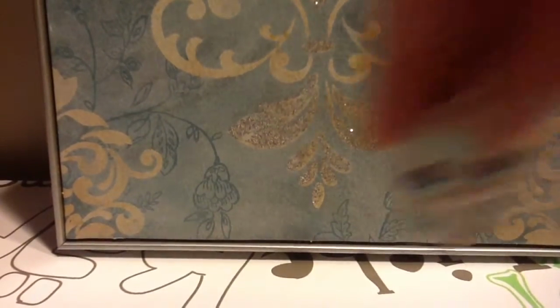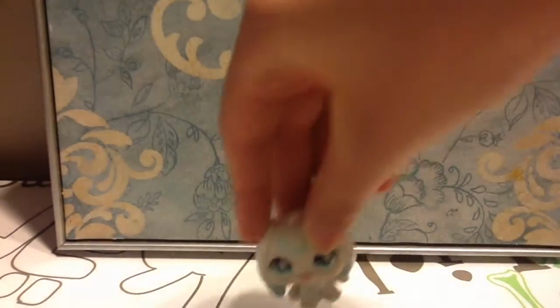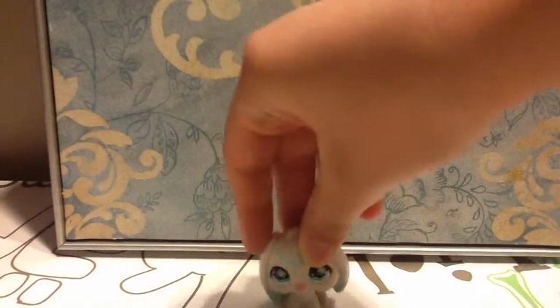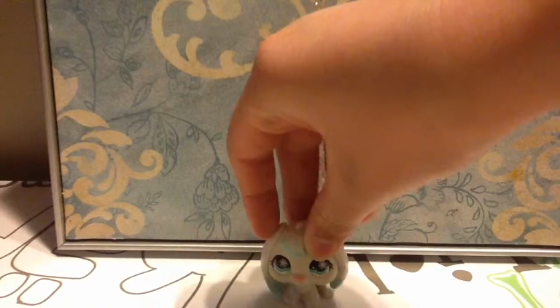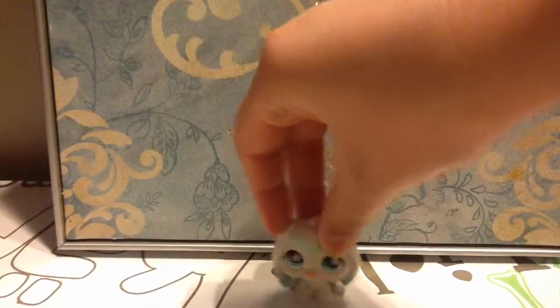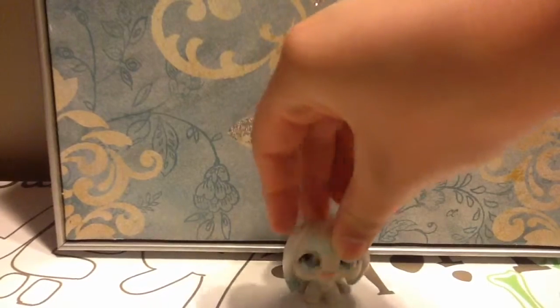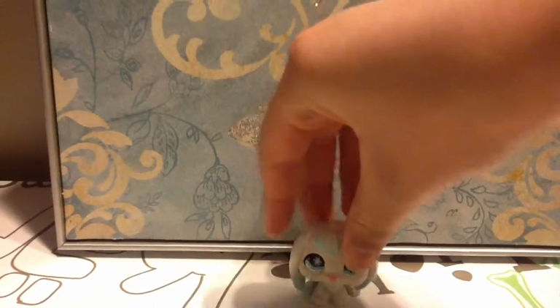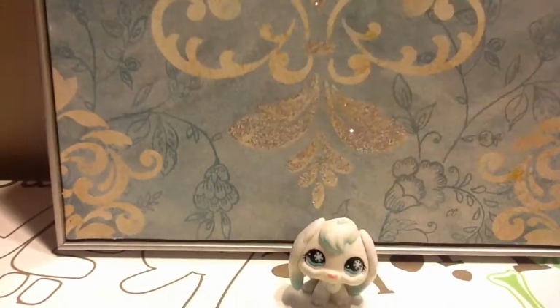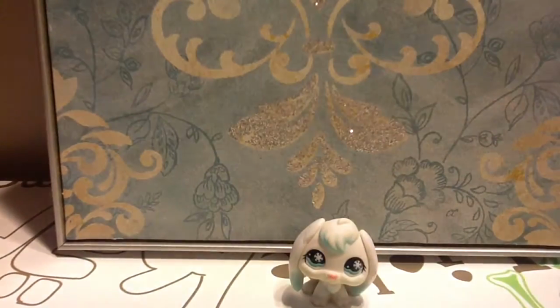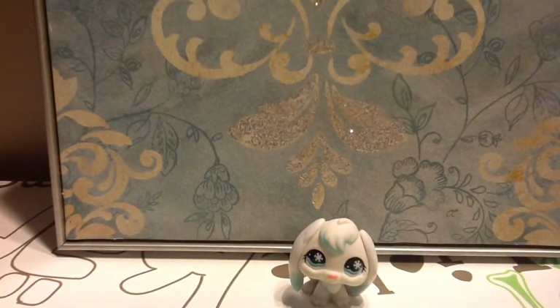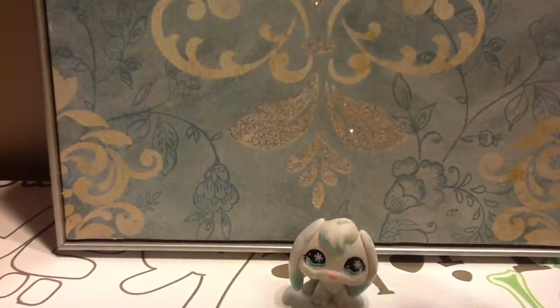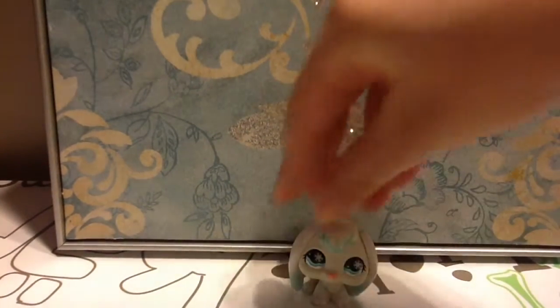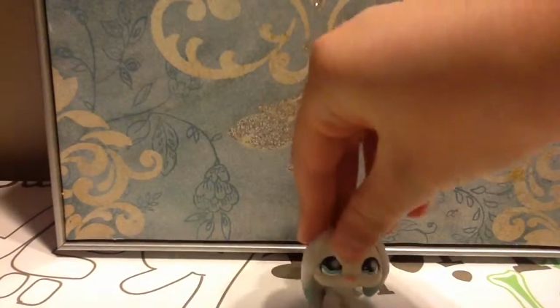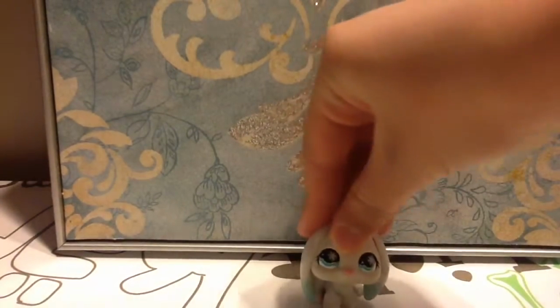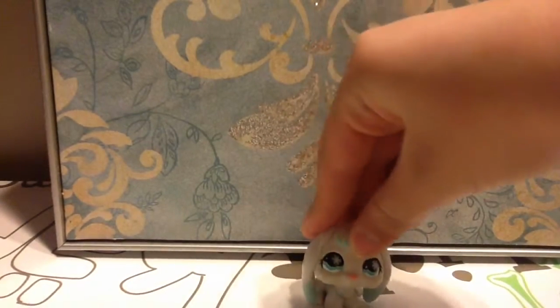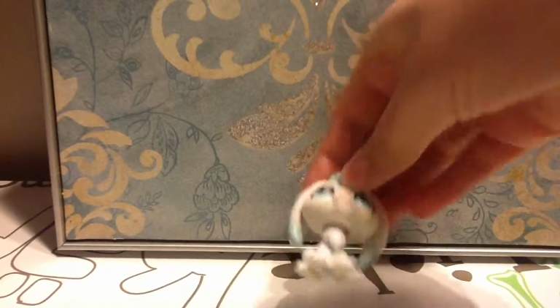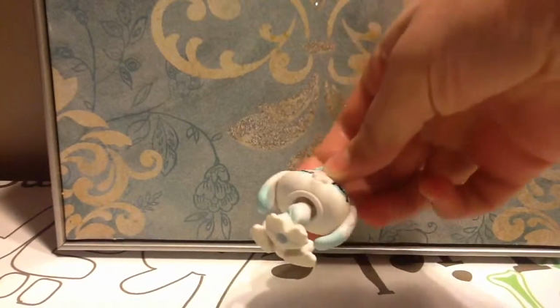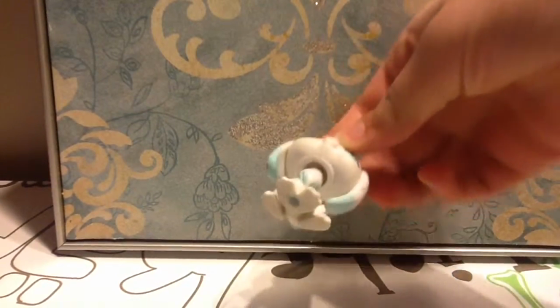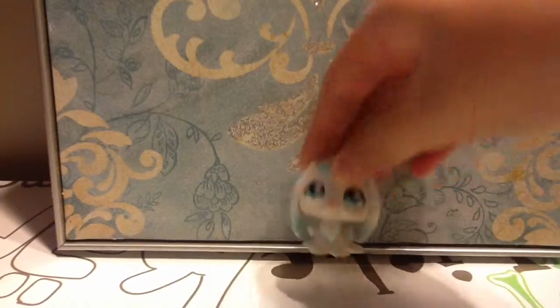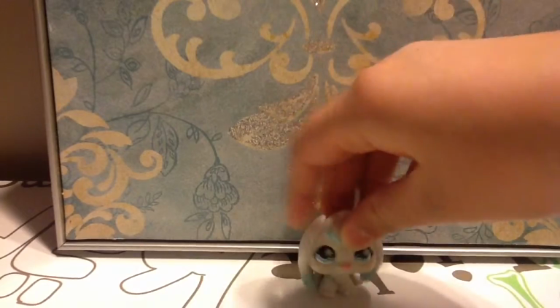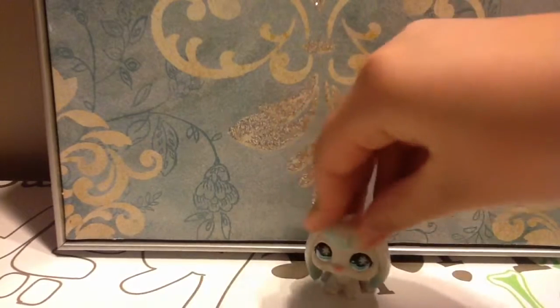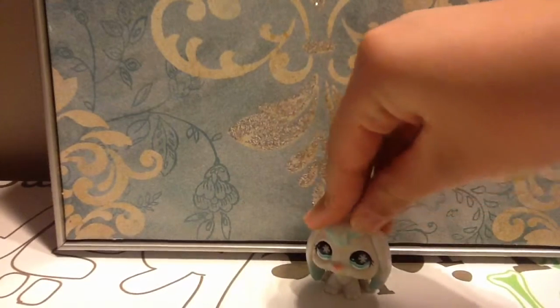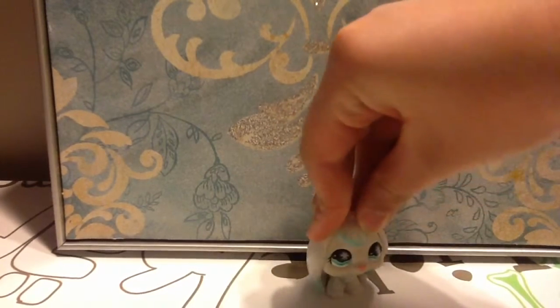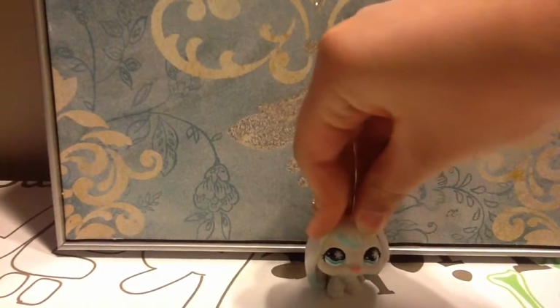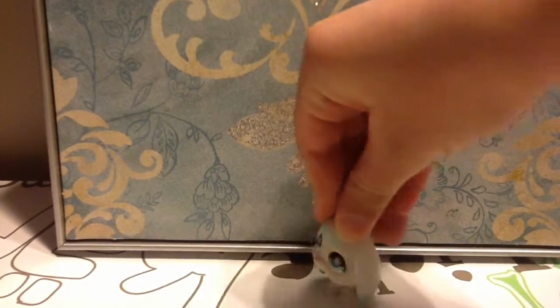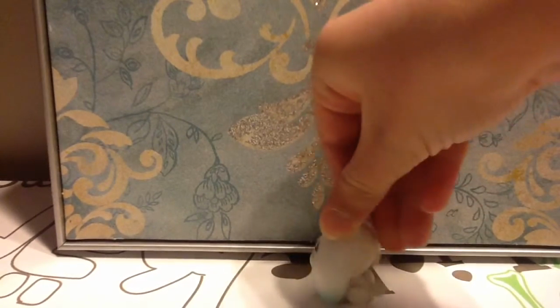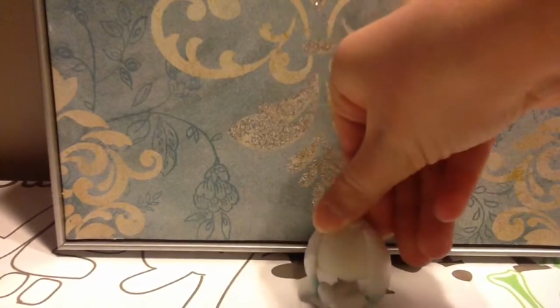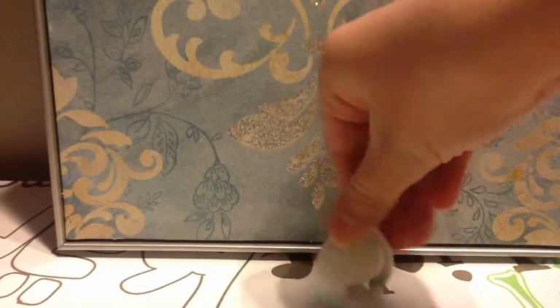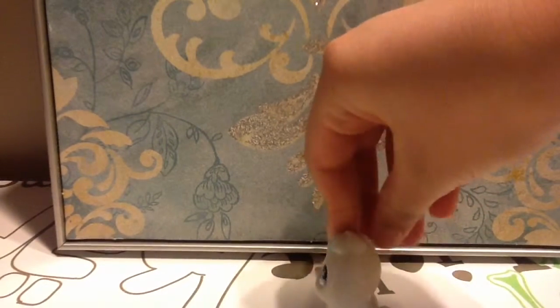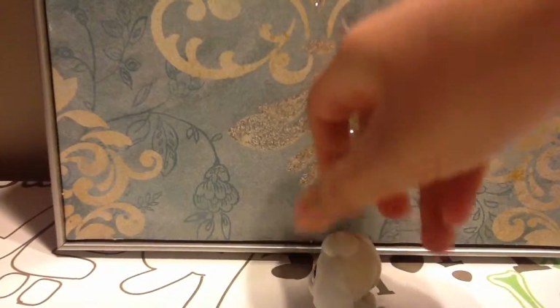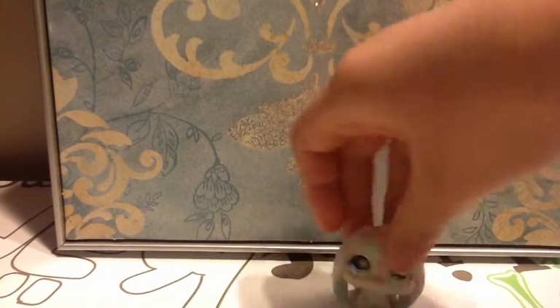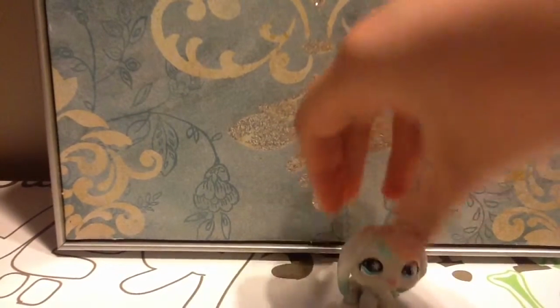So this is the first one I'll be showing you. I'm really happy that I got her, because I've always wanted her. She has a gray magnet, and she is from Snow Globe.